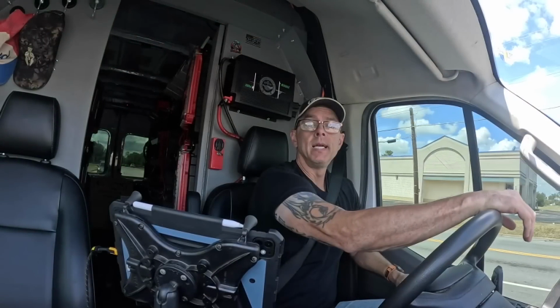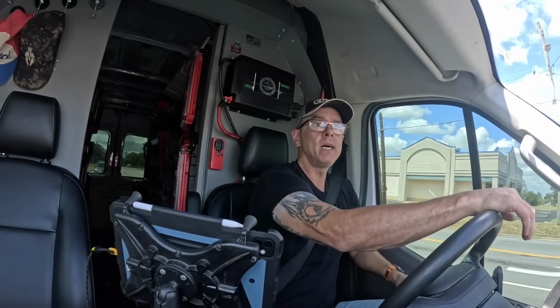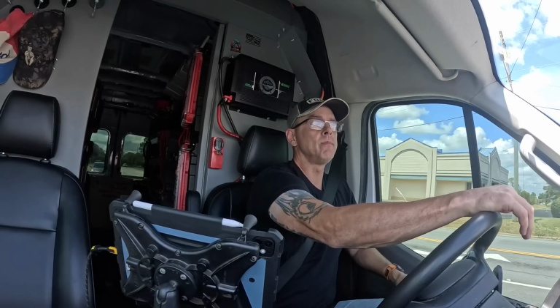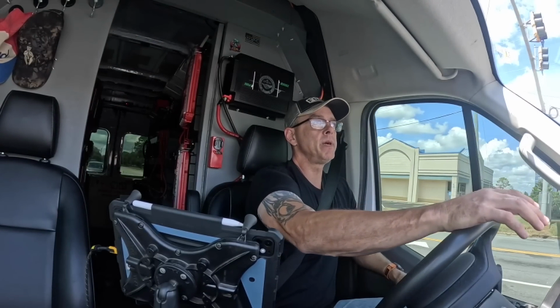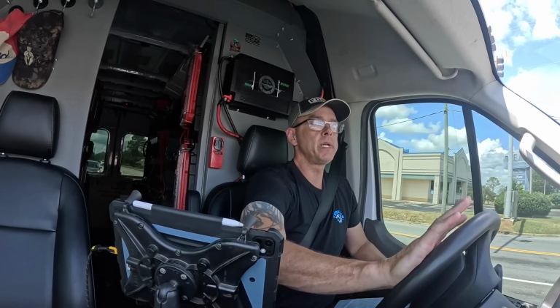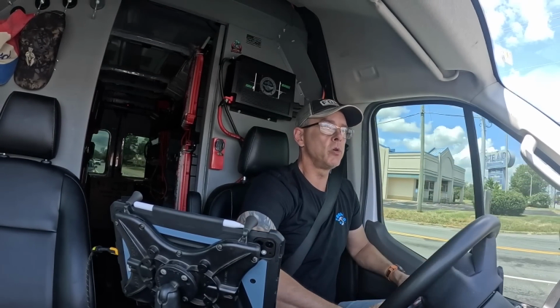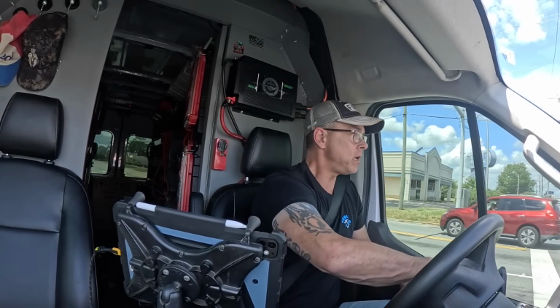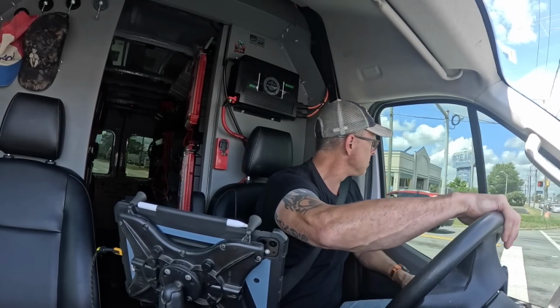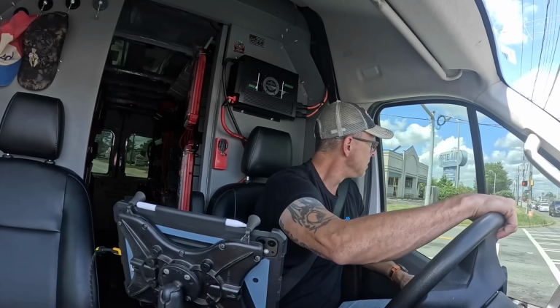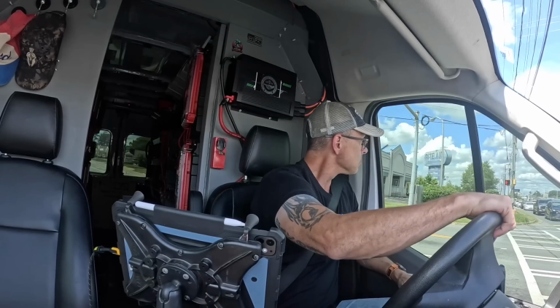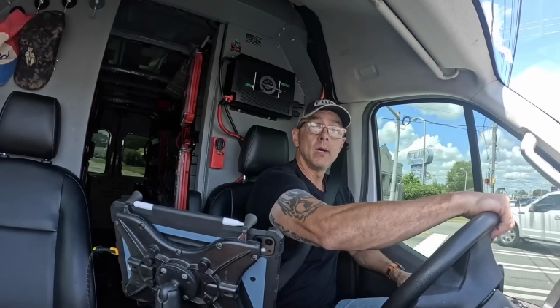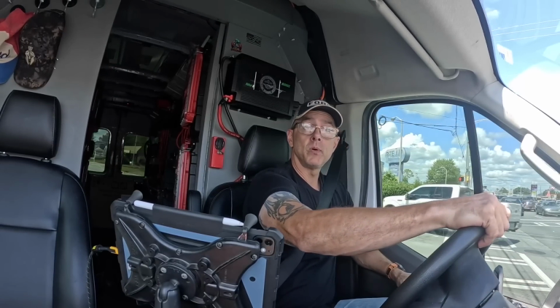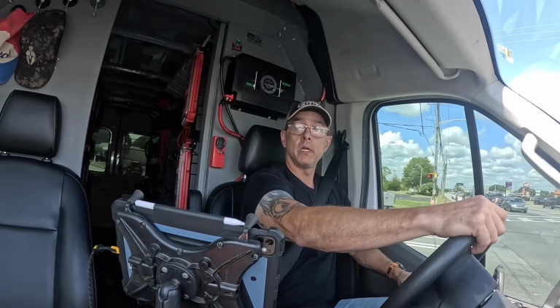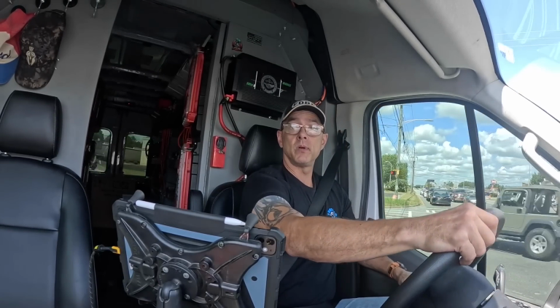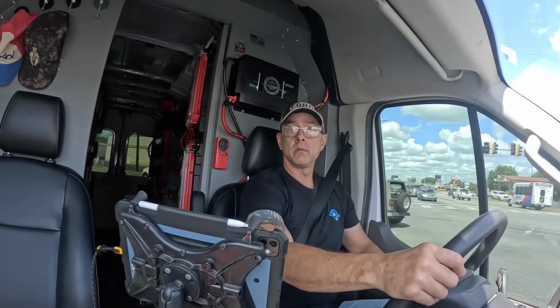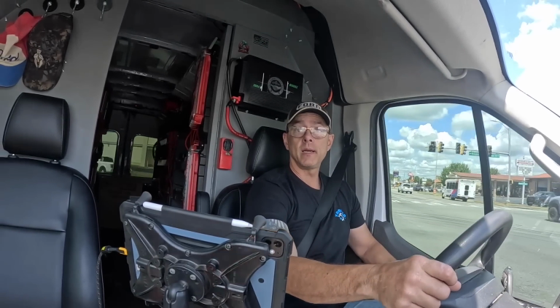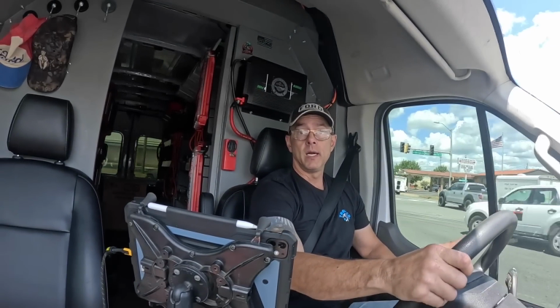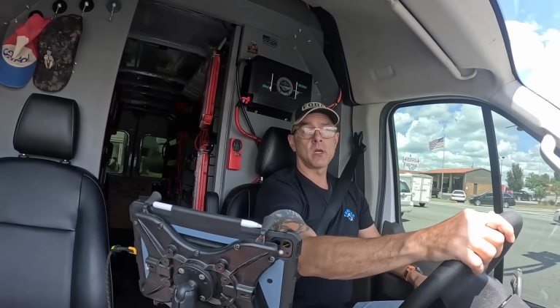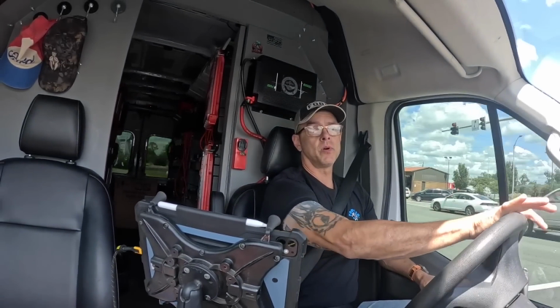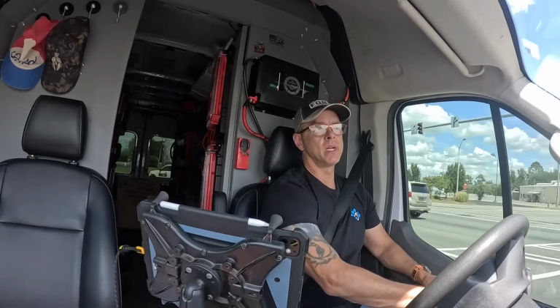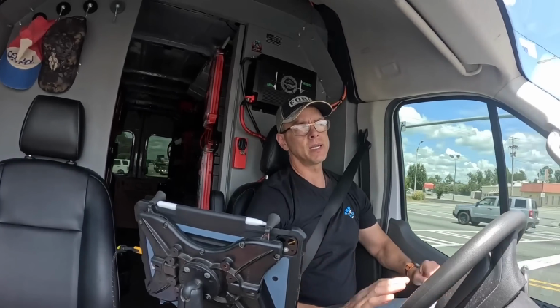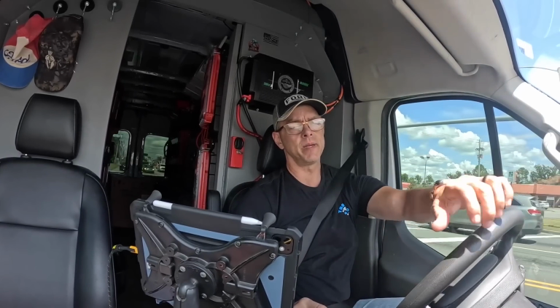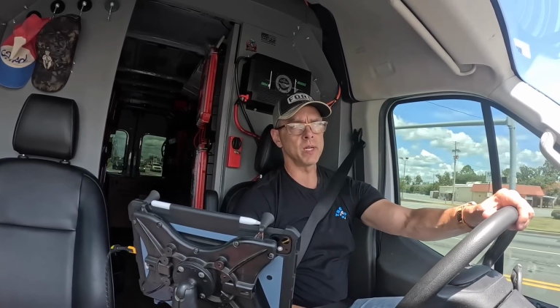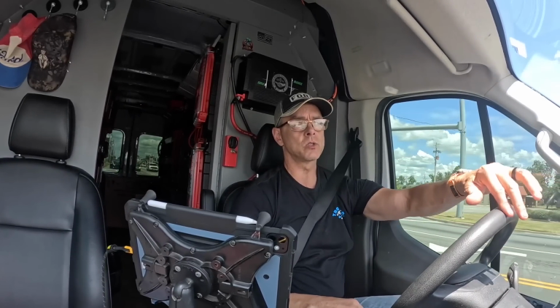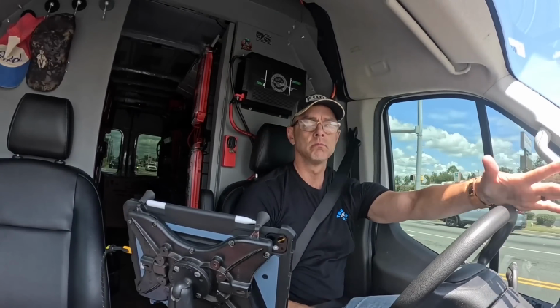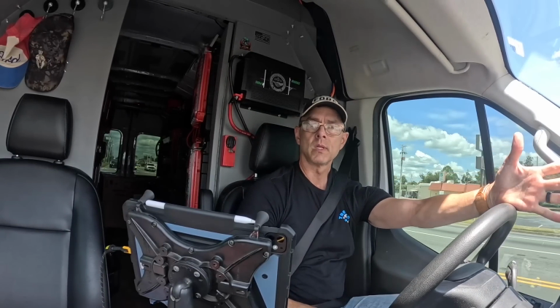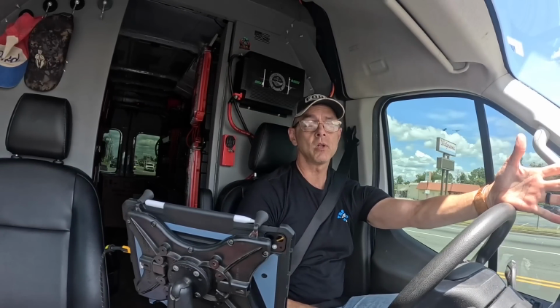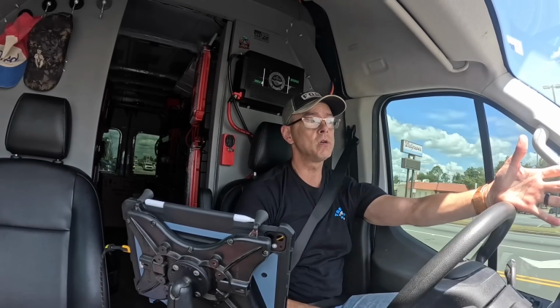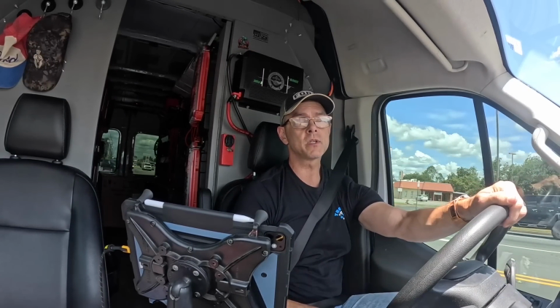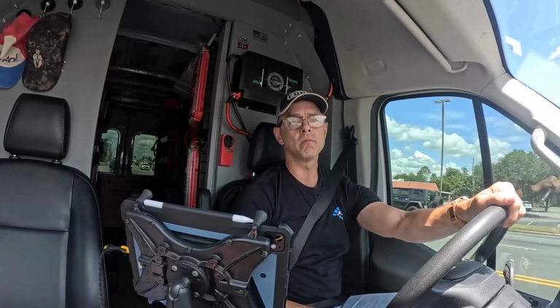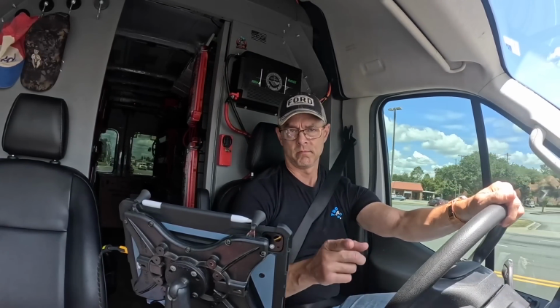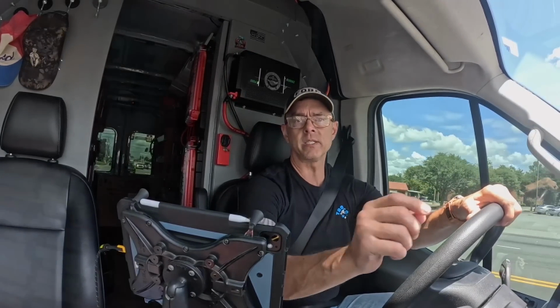Hey guys, I'm on my way to a no-cooling call. I pulled it up on House Call Pro and it looks like it's going to be a duplex. Let's go look and see what's going on — stay tuned.